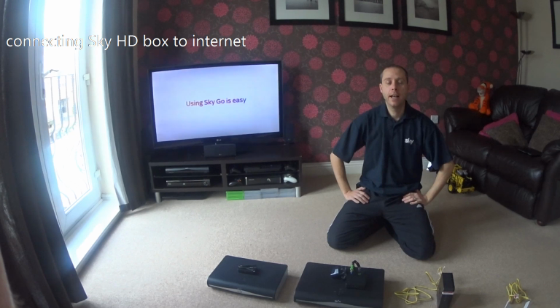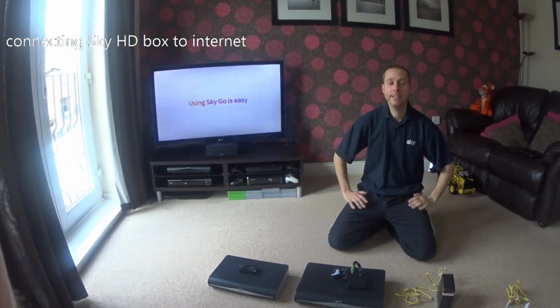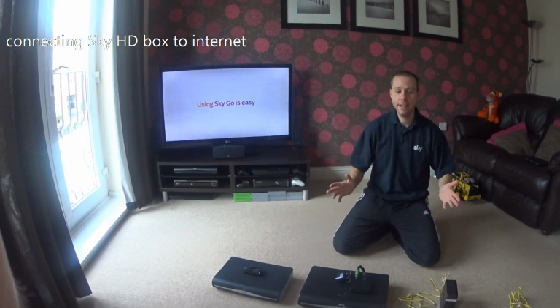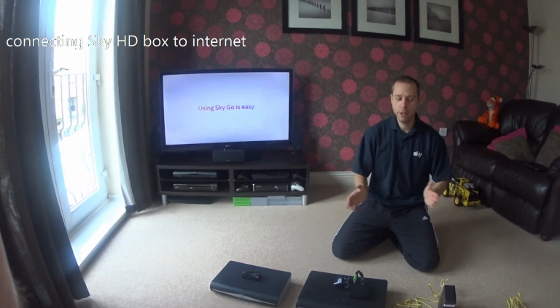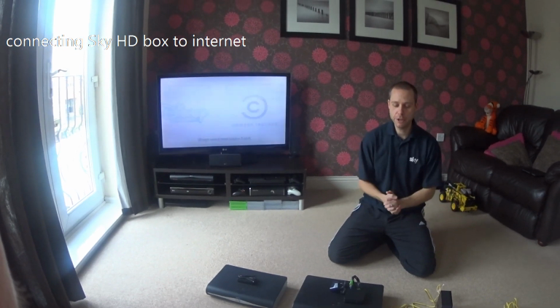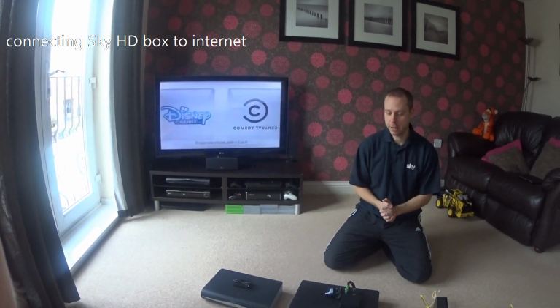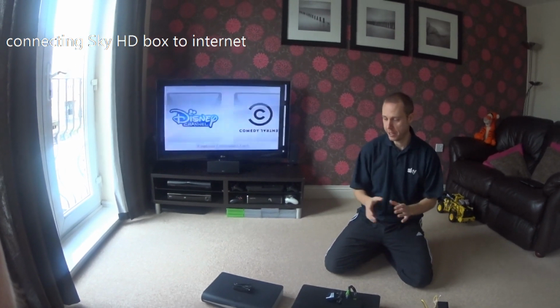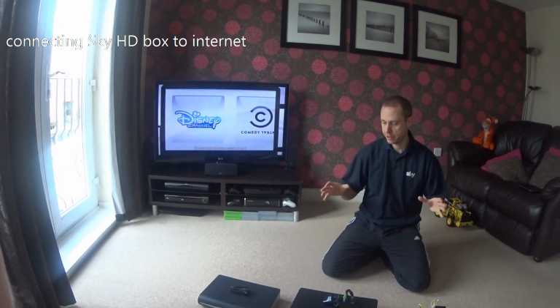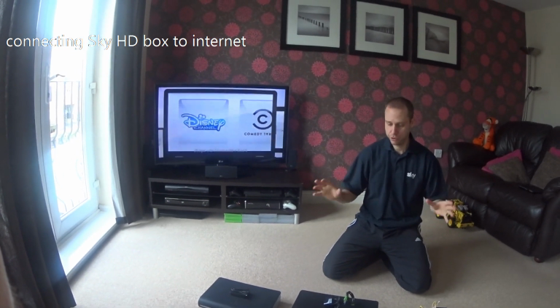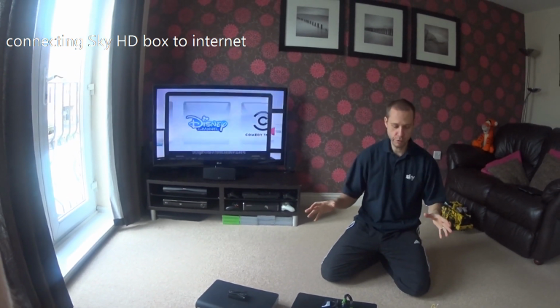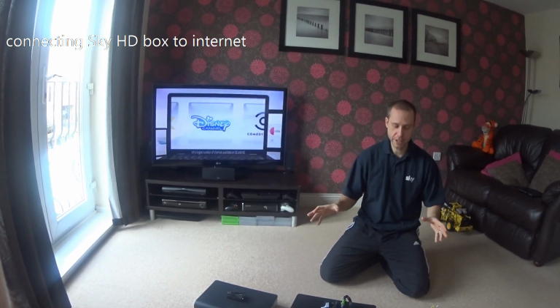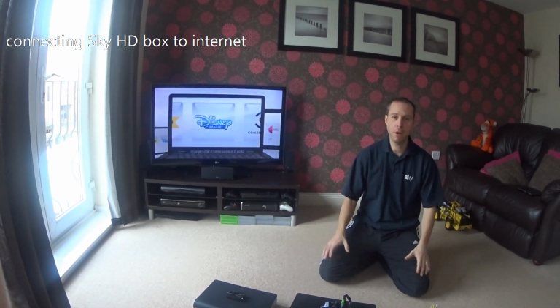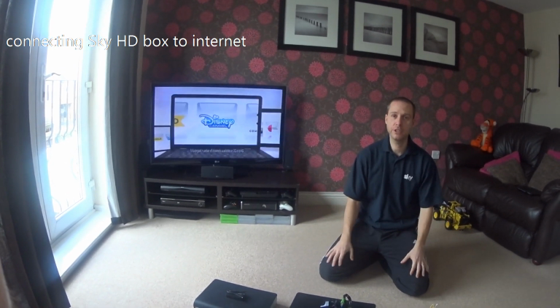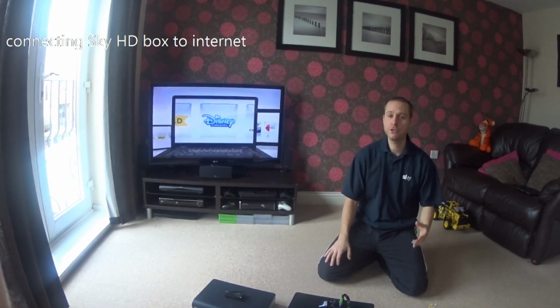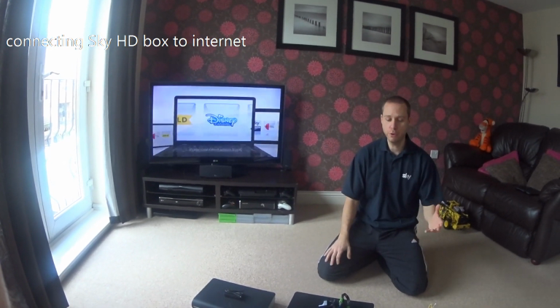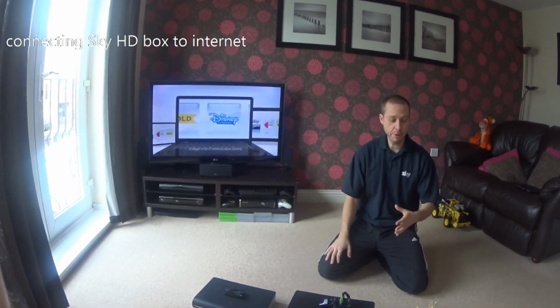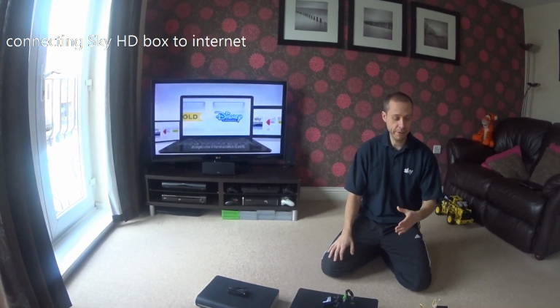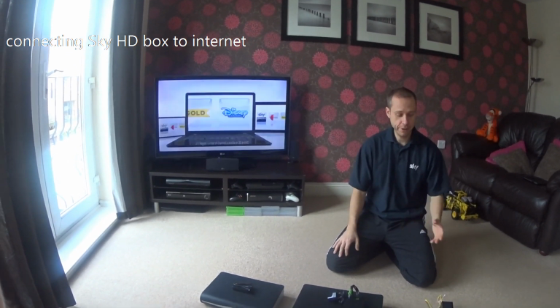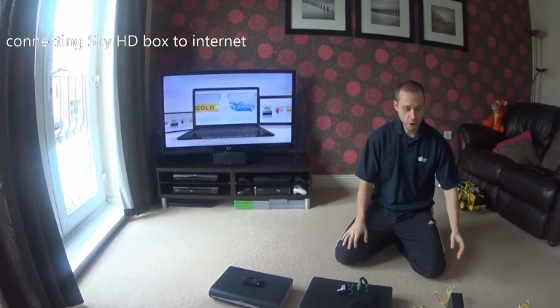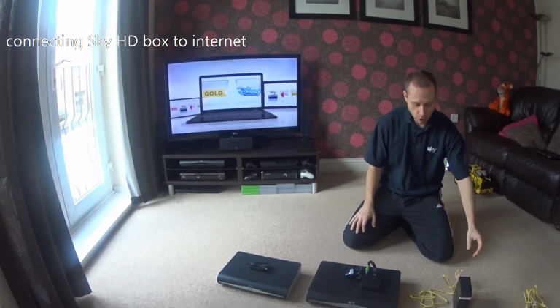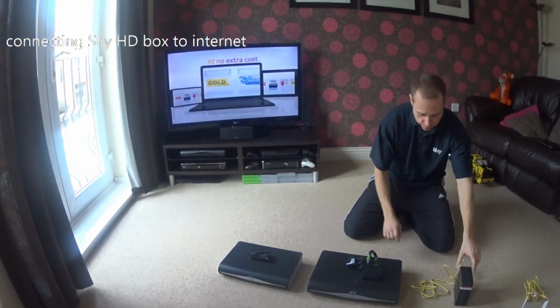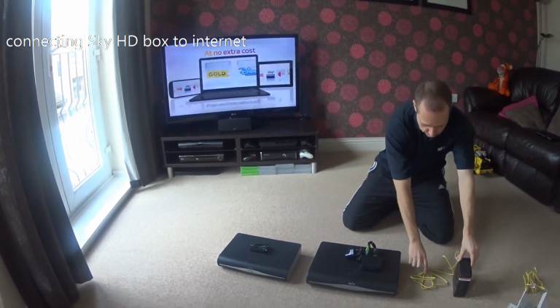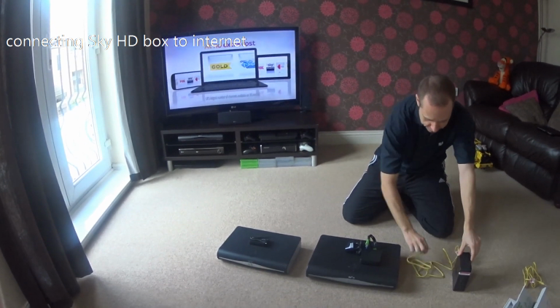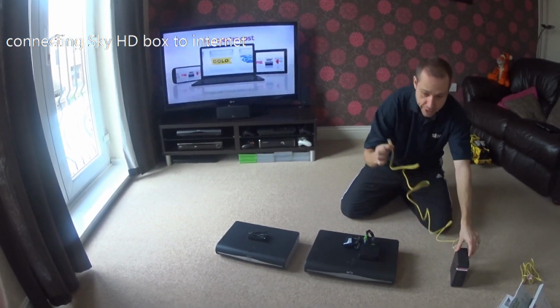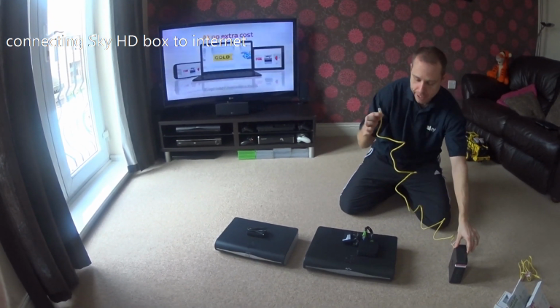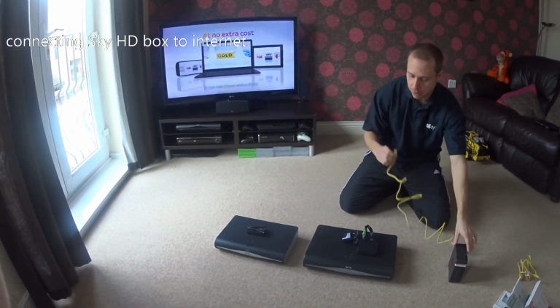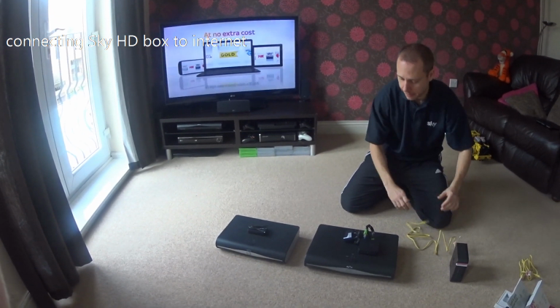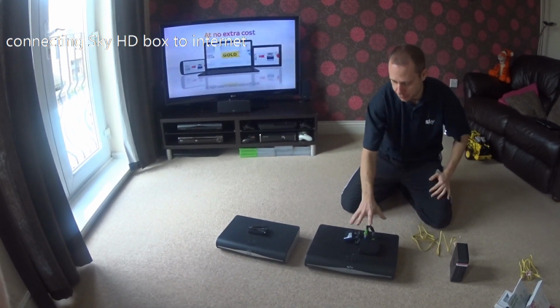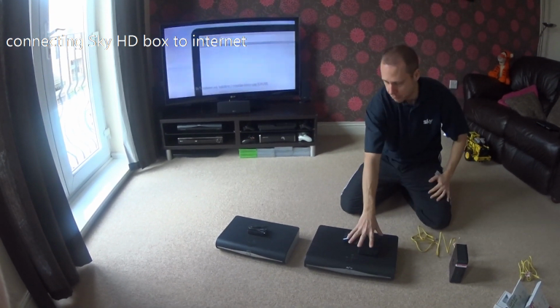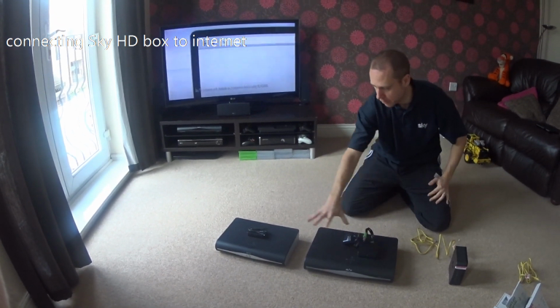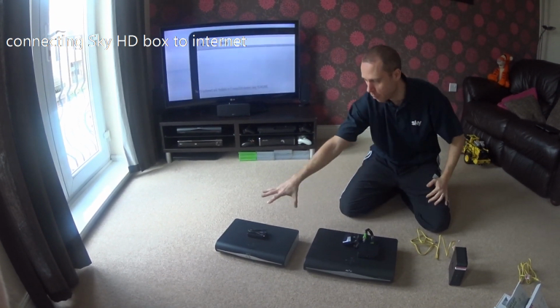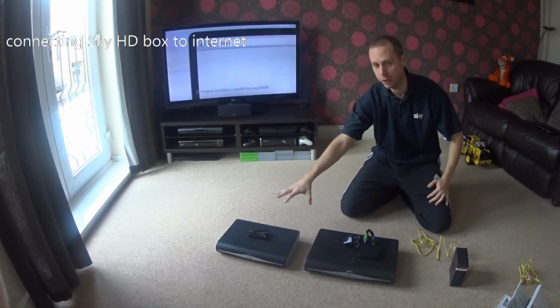Today we're going to be showing you how to connect two HD boxes to on-demand, one through the ethernet cable and the other will be wireless.